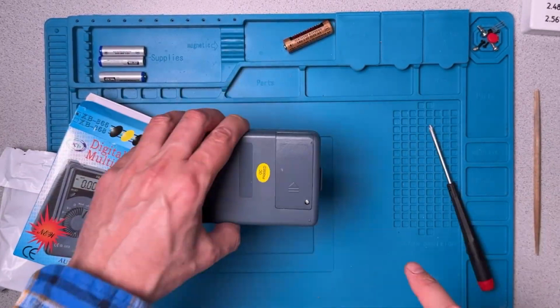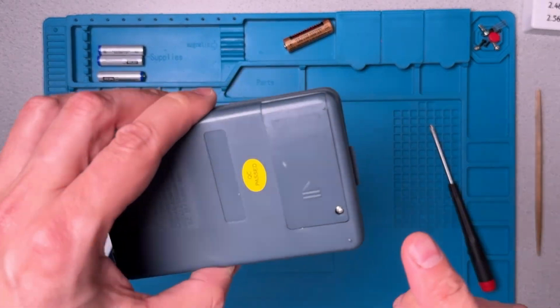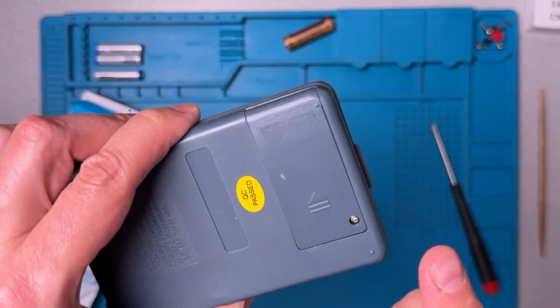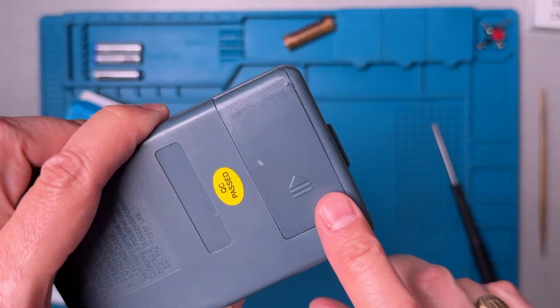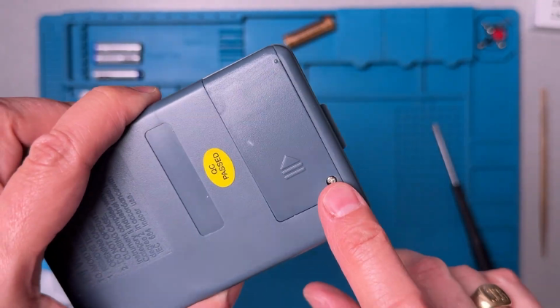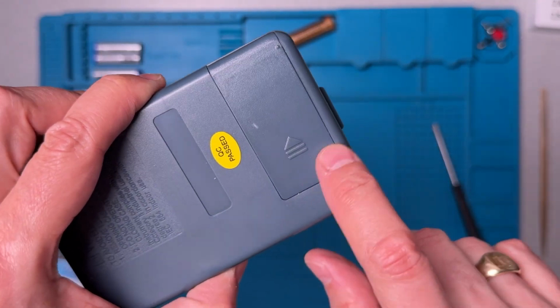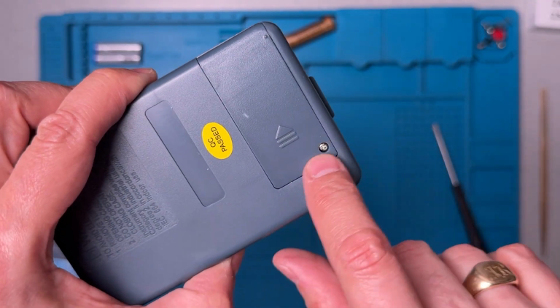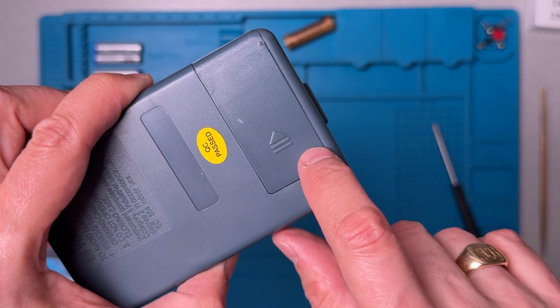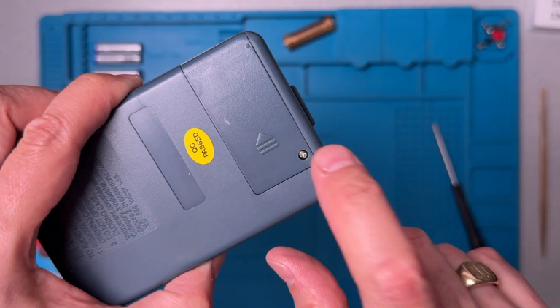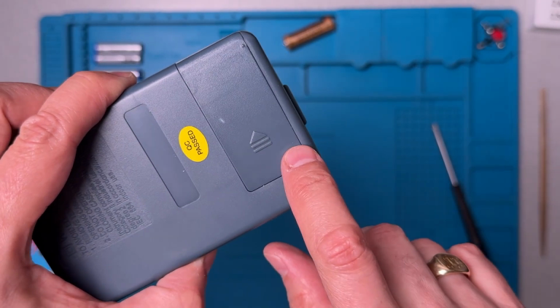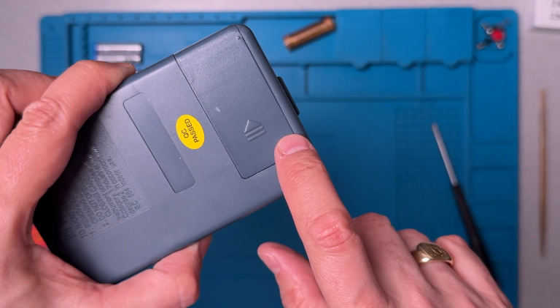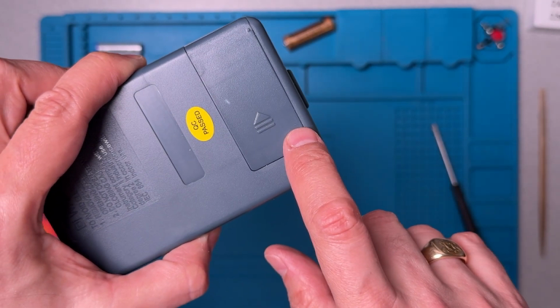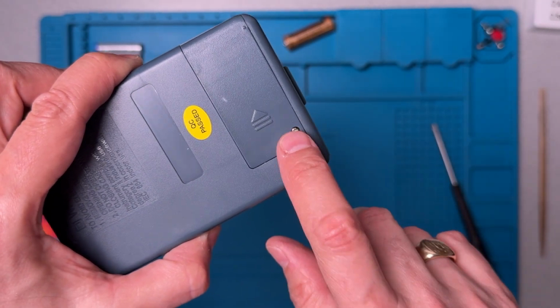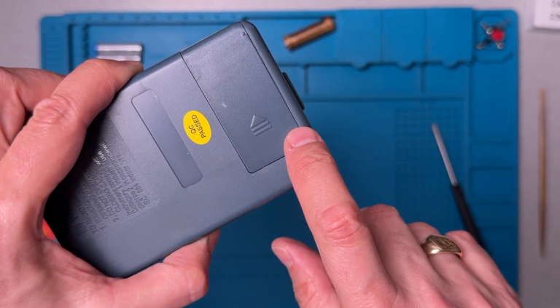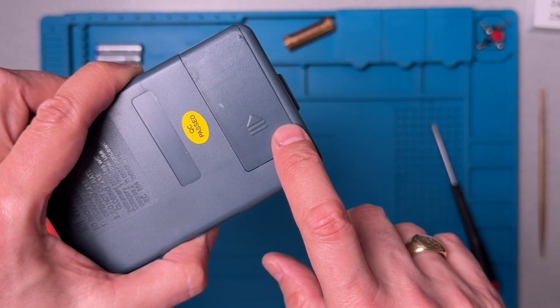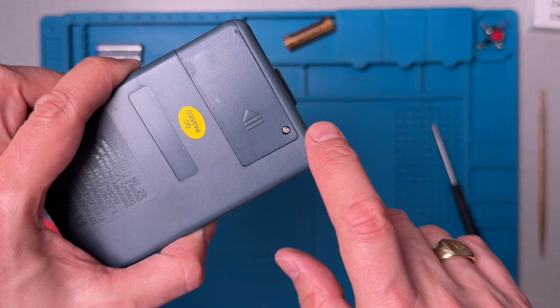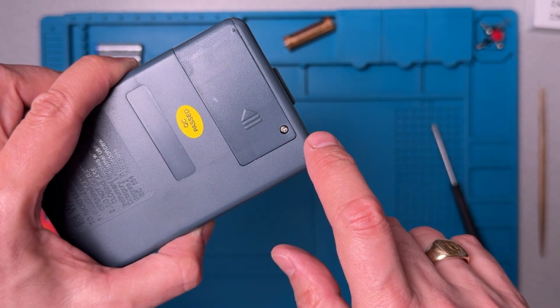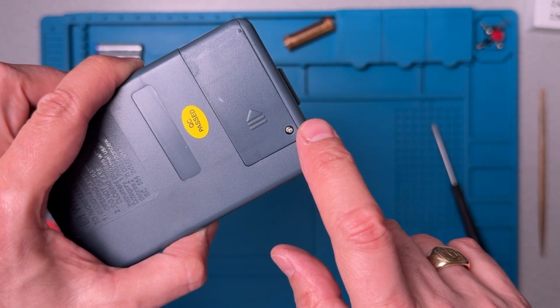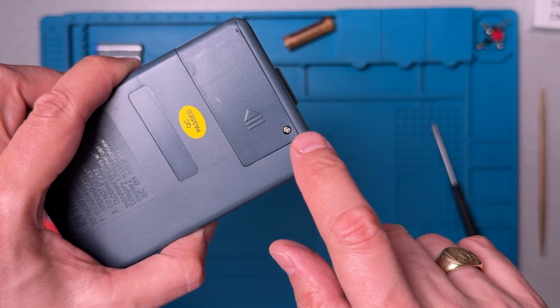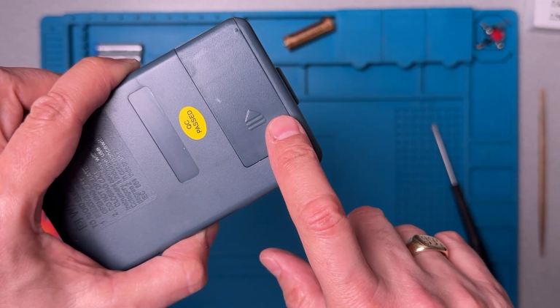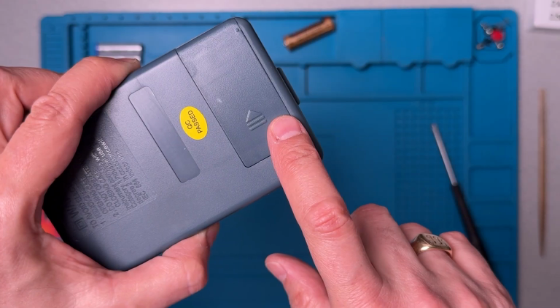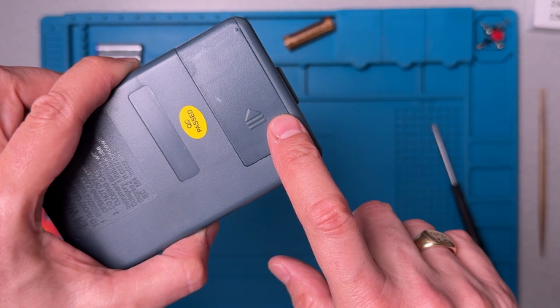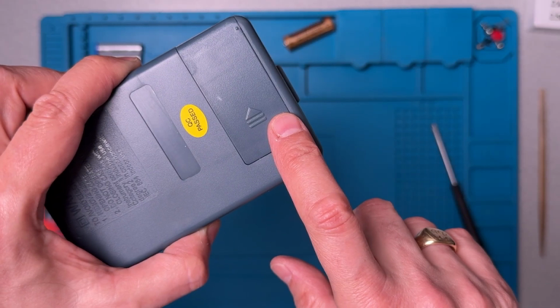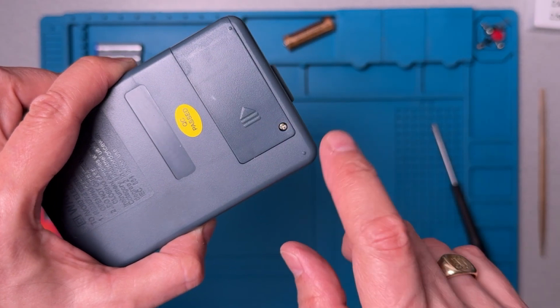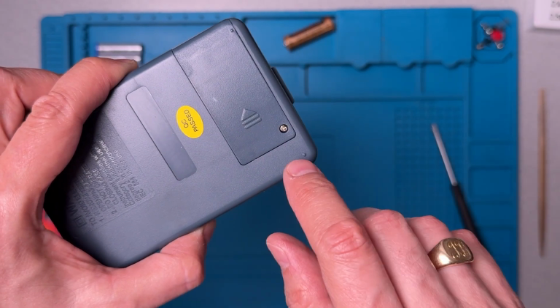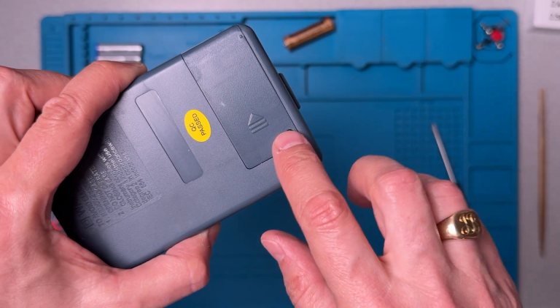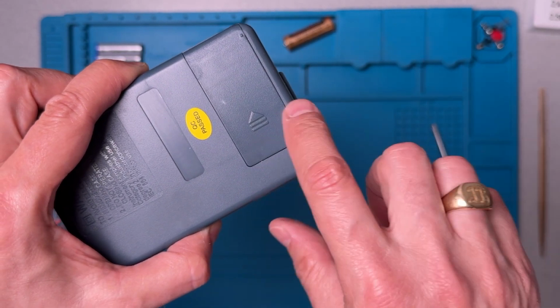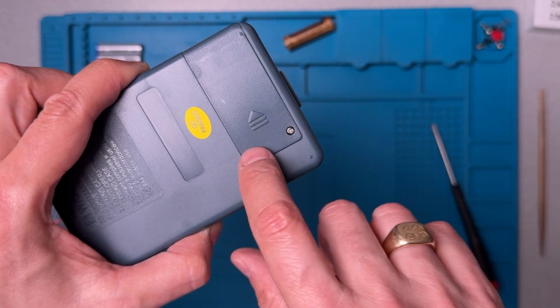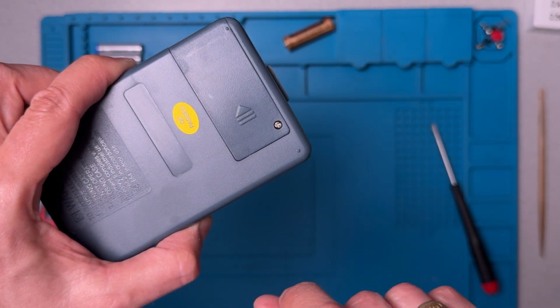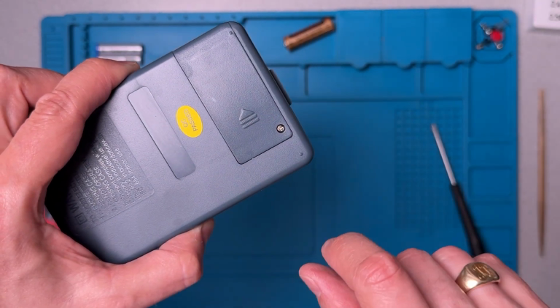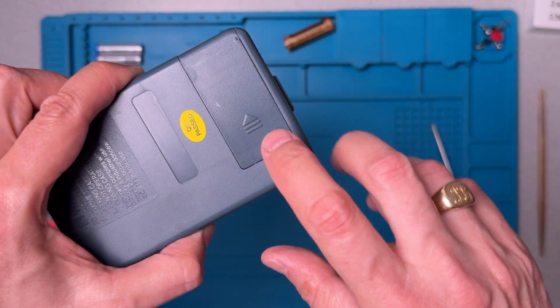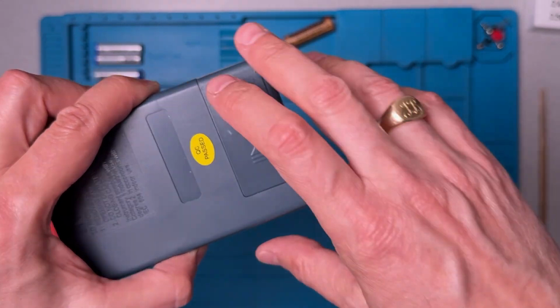One thing I should point out — there's no brass insert here, so you'll need to be careful putting that screw in and out so as not to strip the plastic too much.